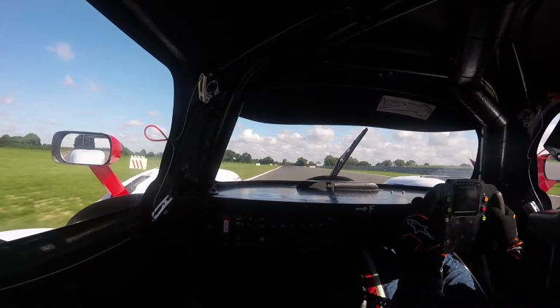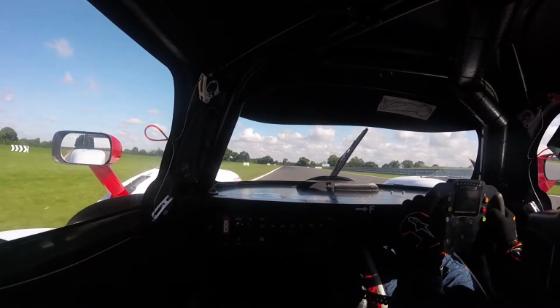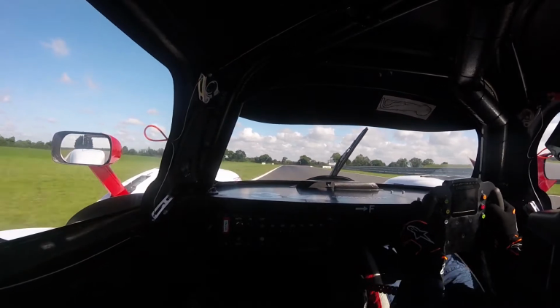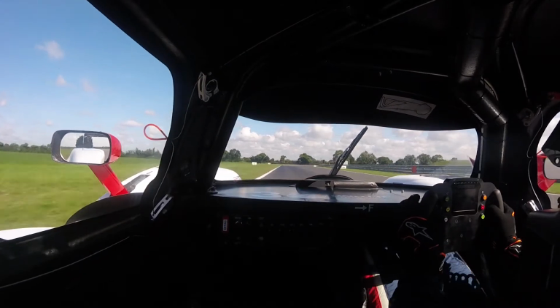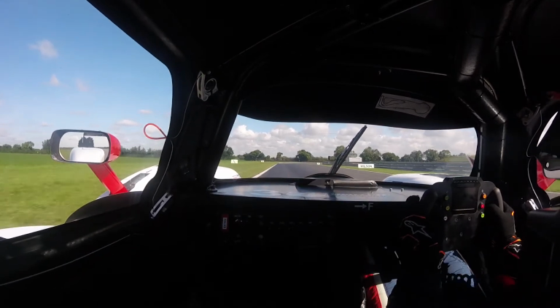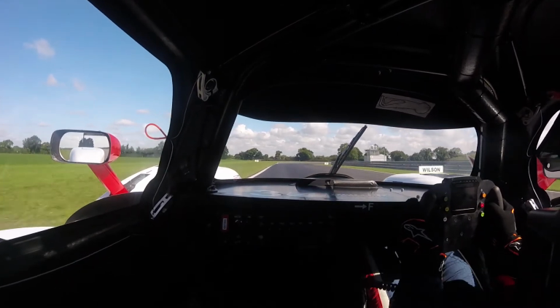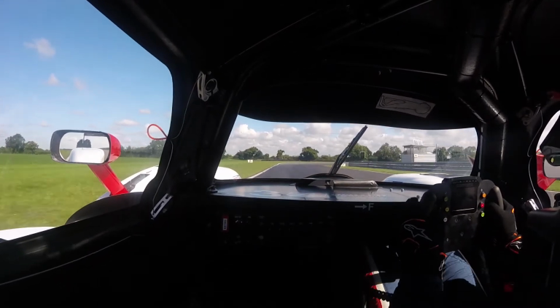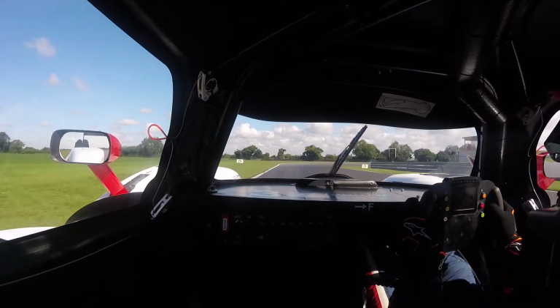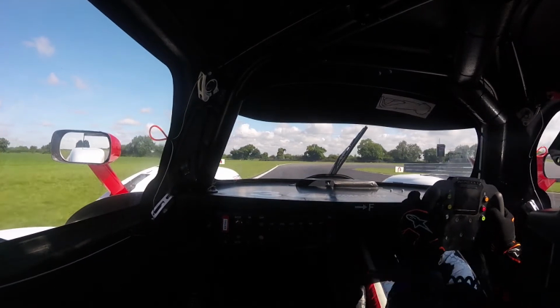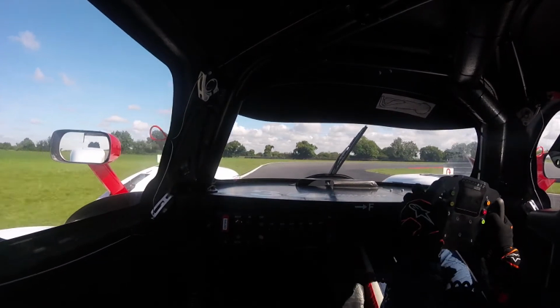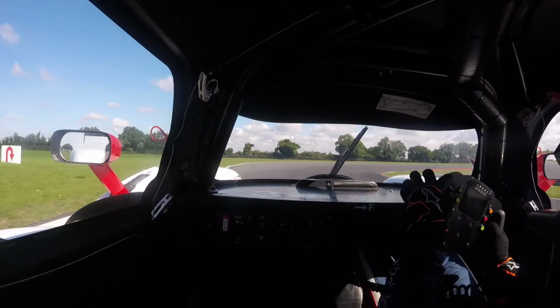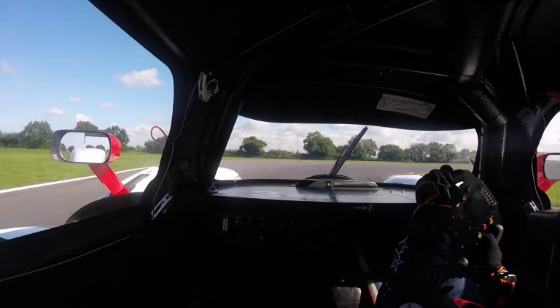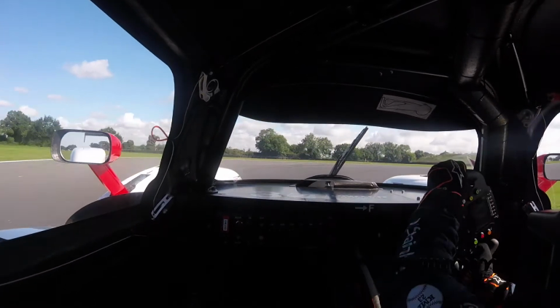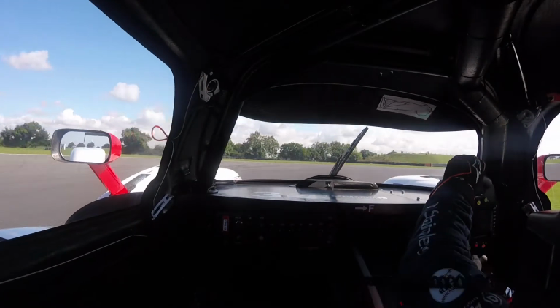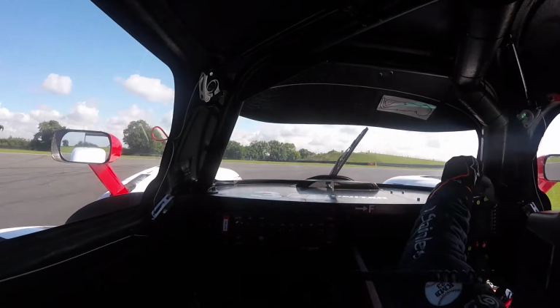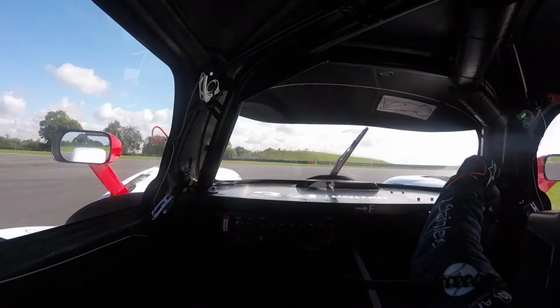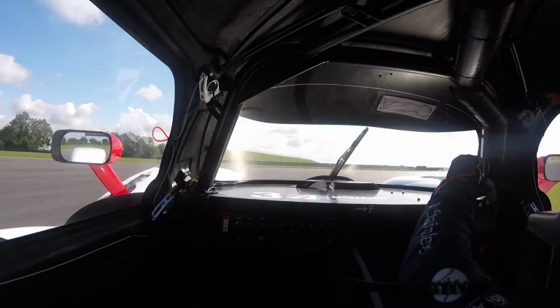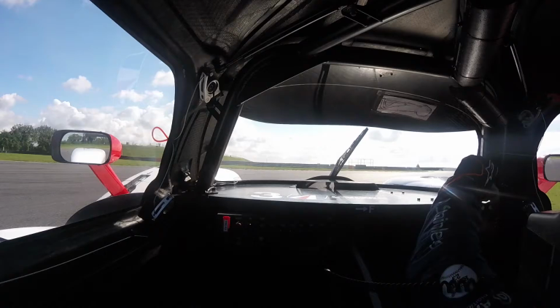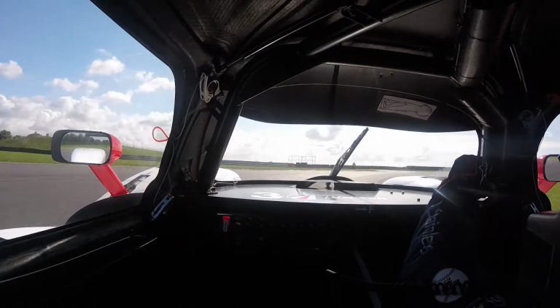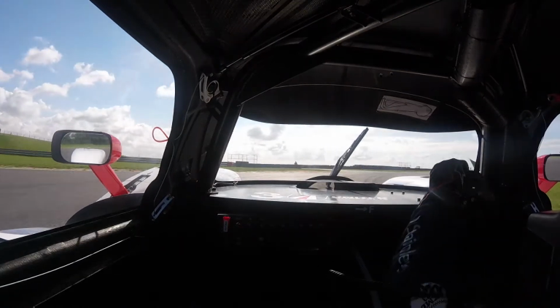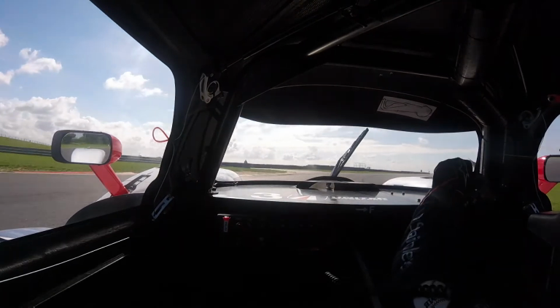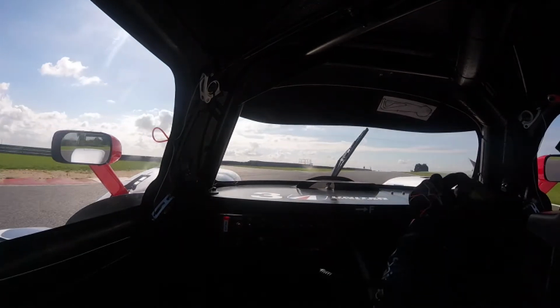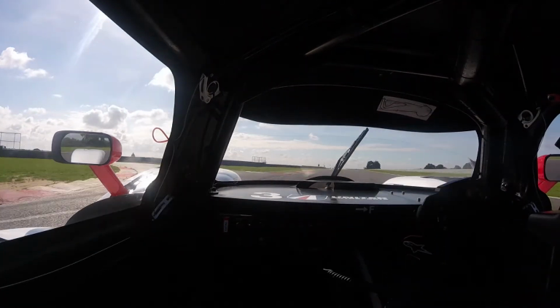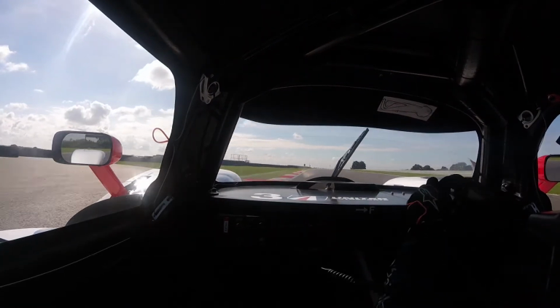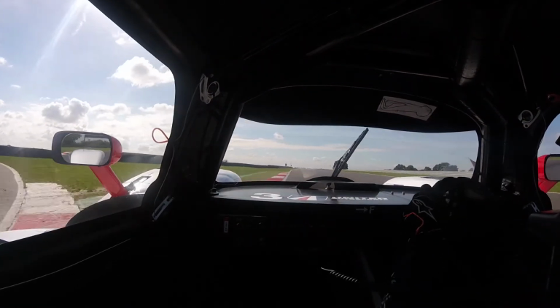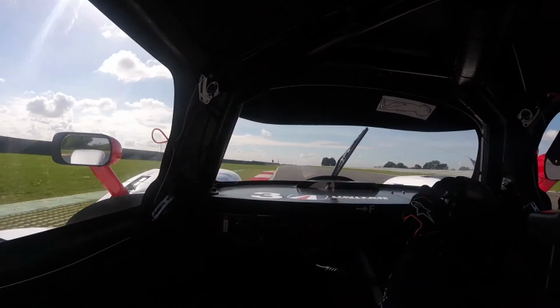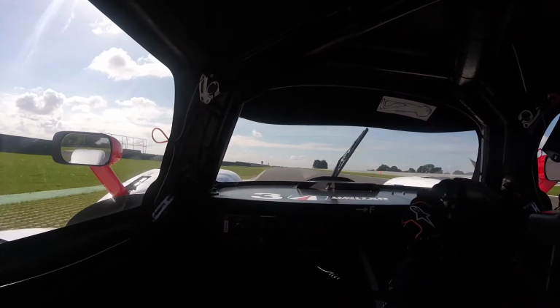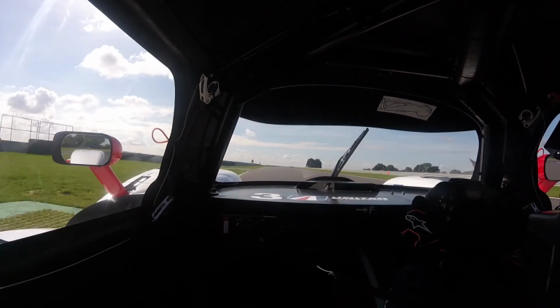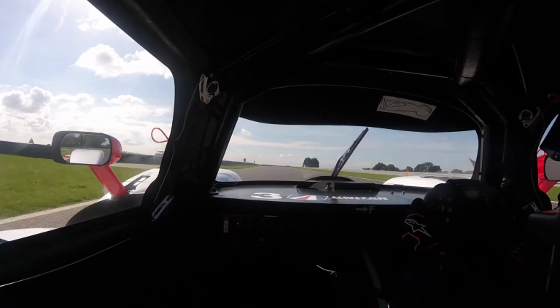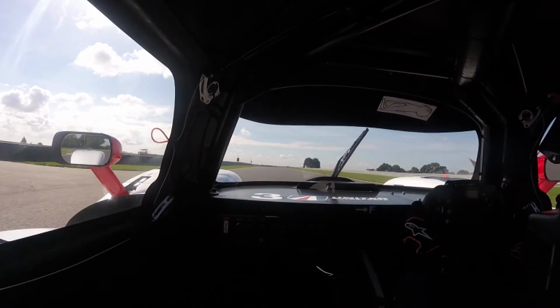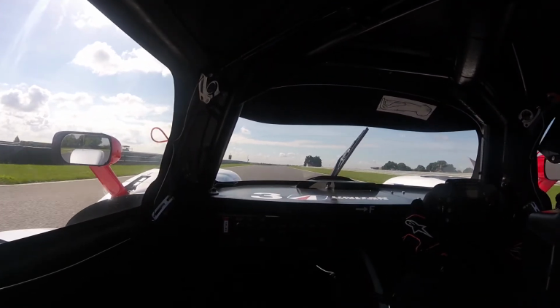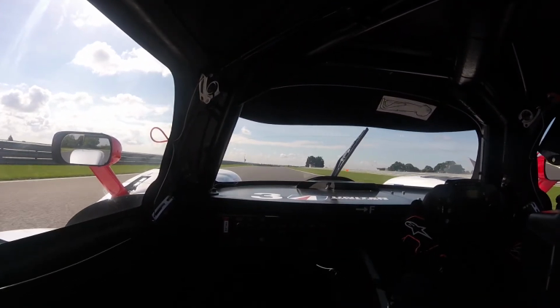It's probably a bit tight on the exit there. Then braking late into Turn 2 — sometimes first gear, sometimes second. Not quite sure on that one.